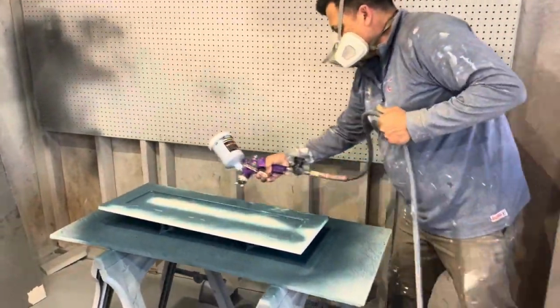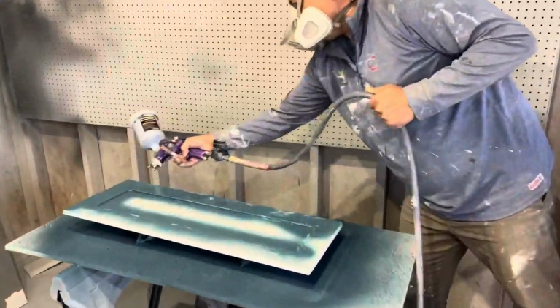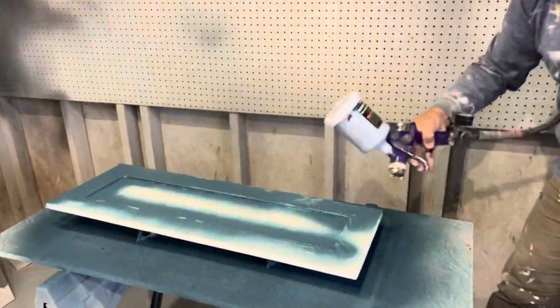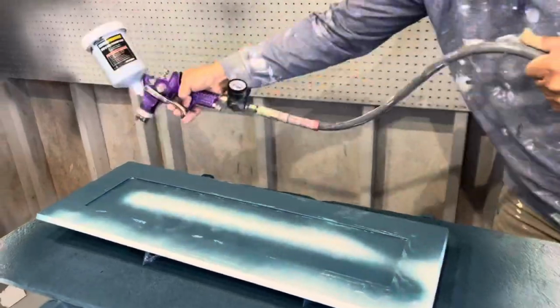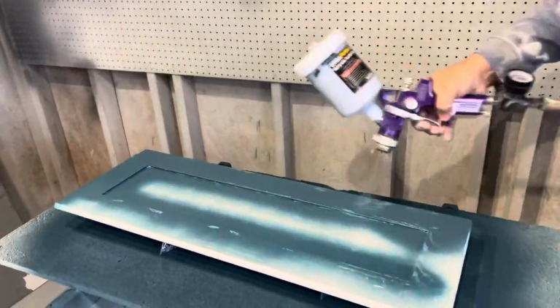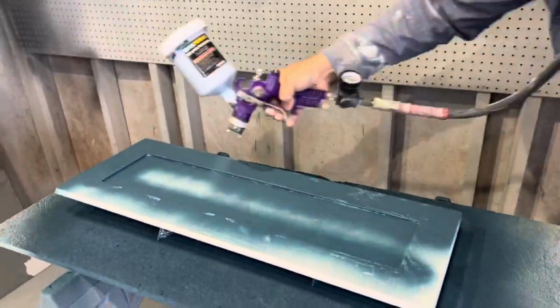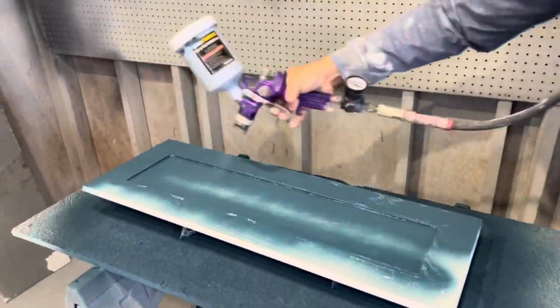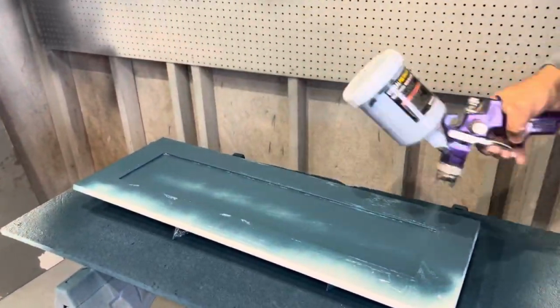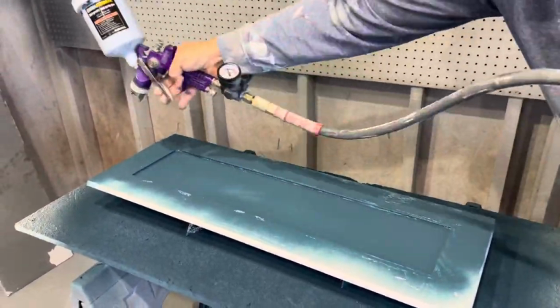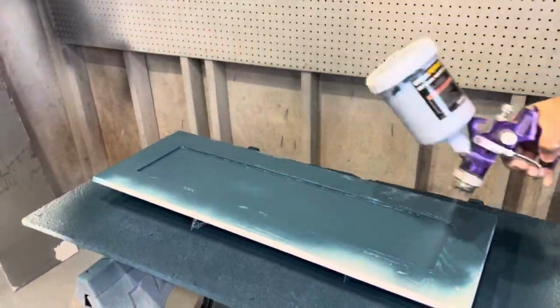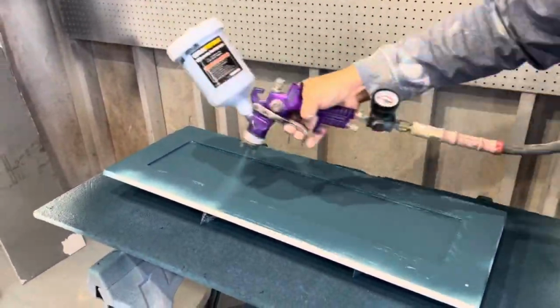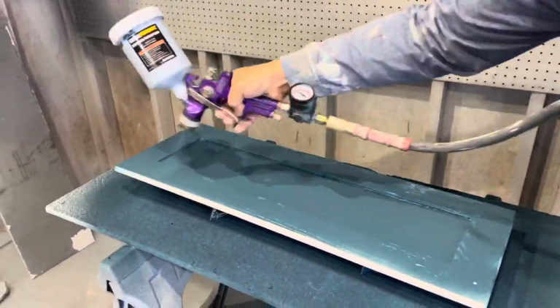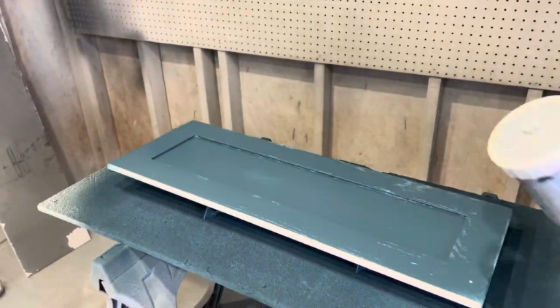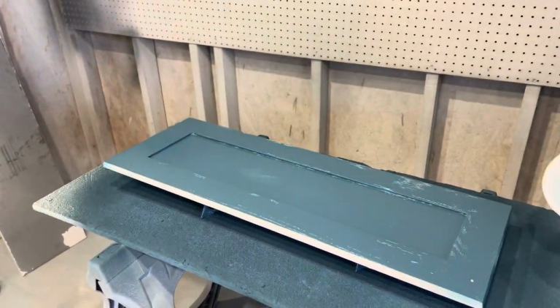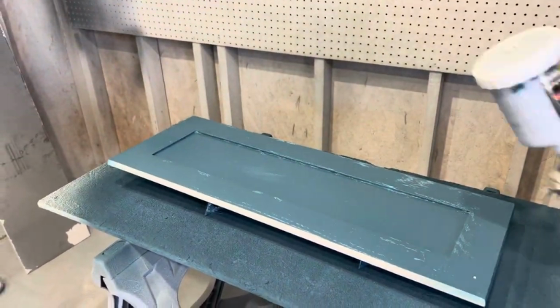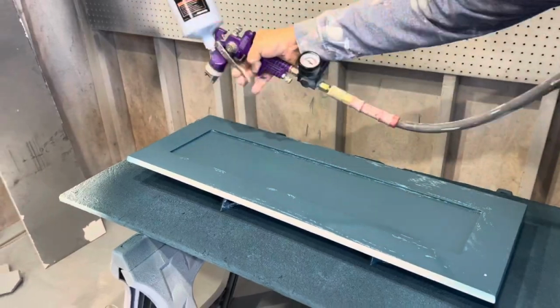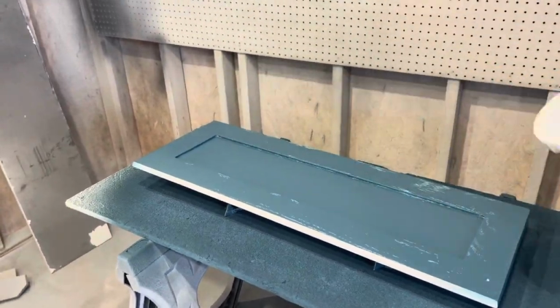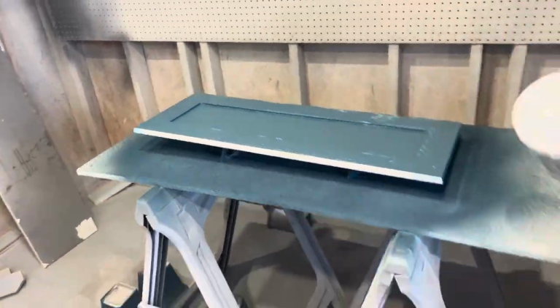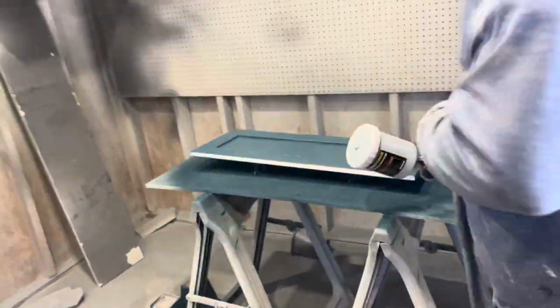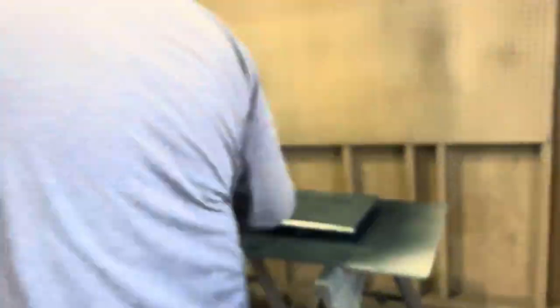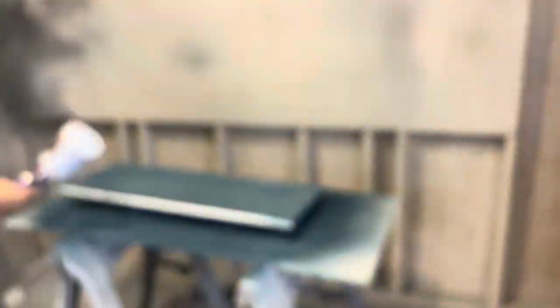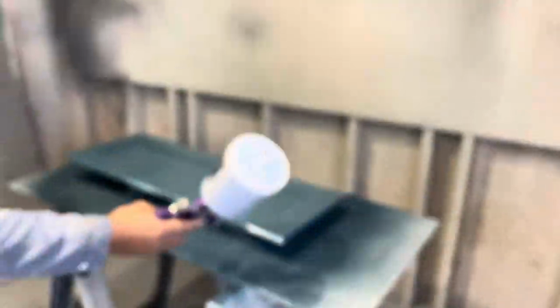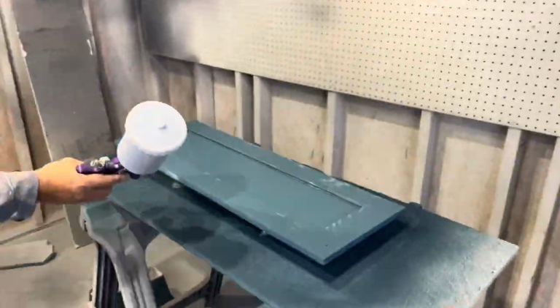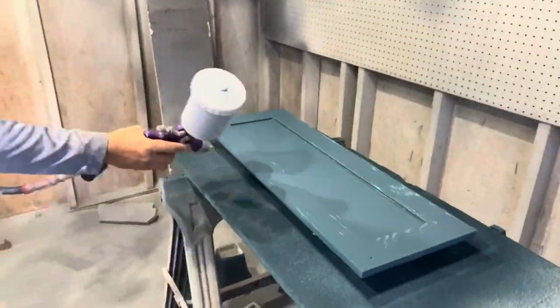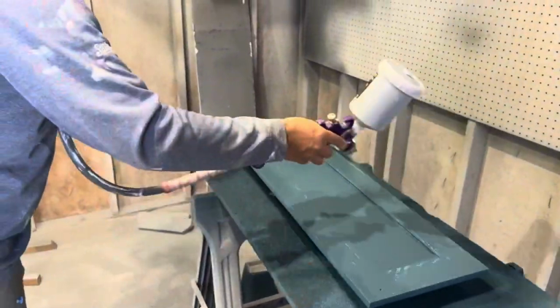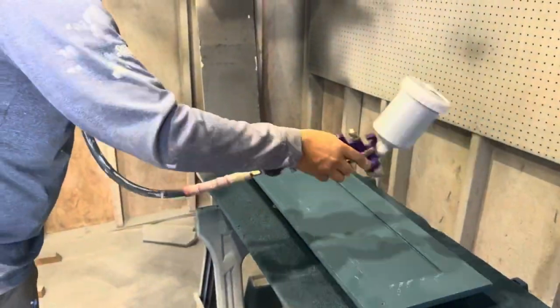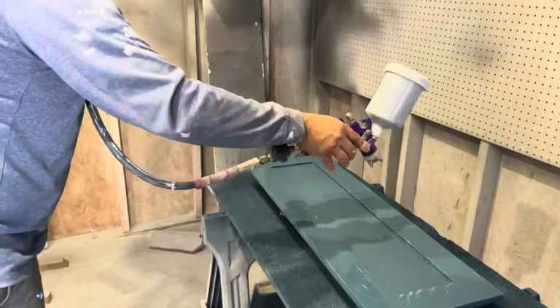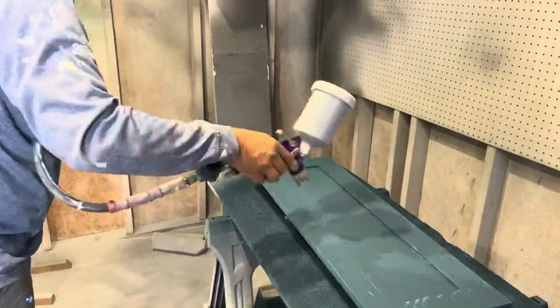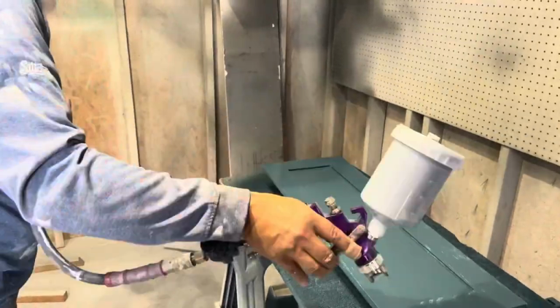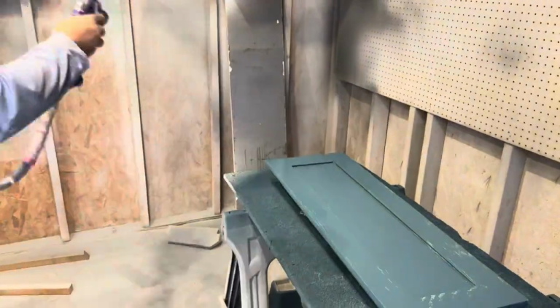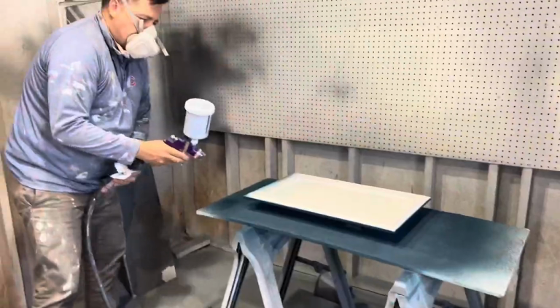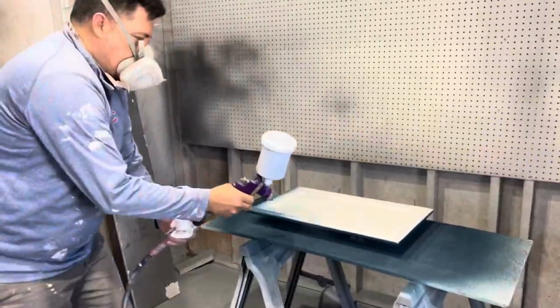We are now spraying the paint color on the doors and the drawer fronts that have been primed. We typically do two coats of this color. Dark colors go on really well.